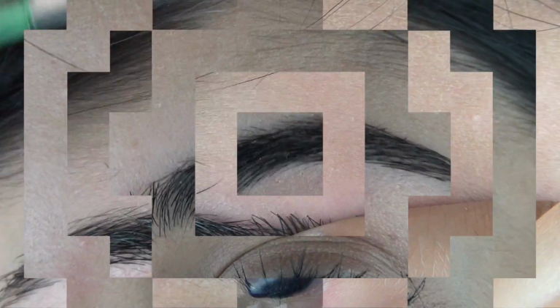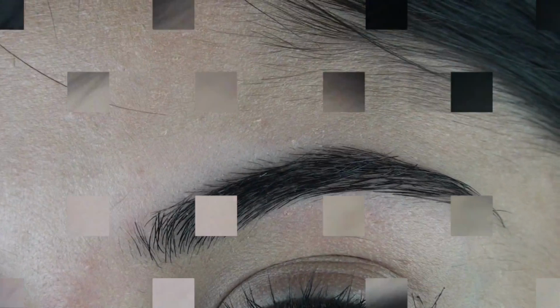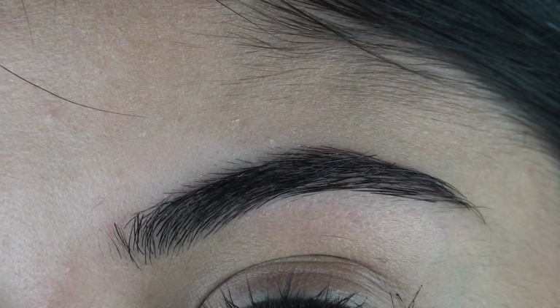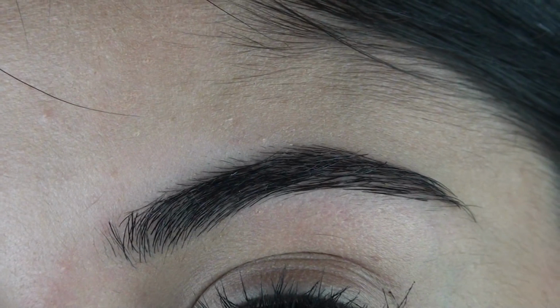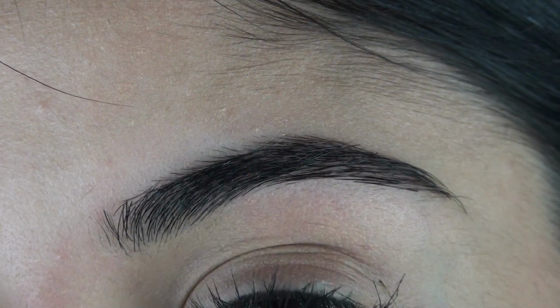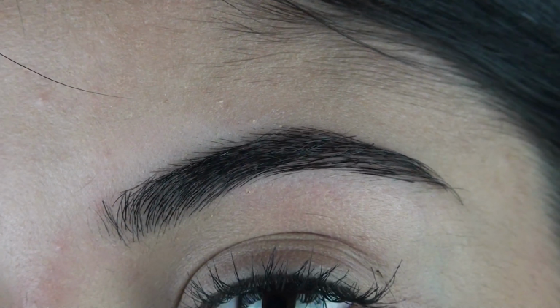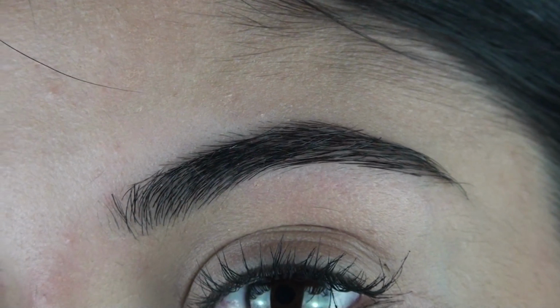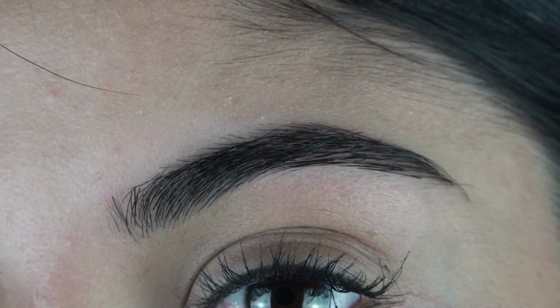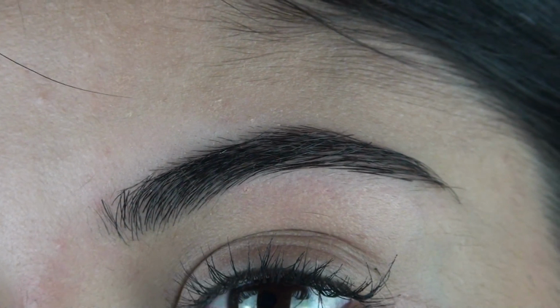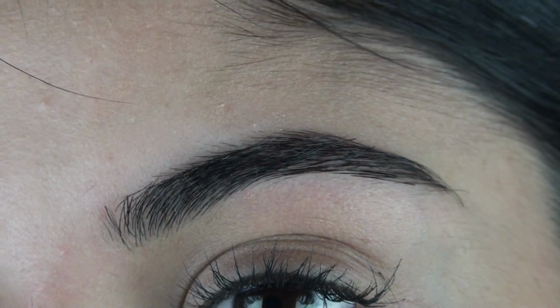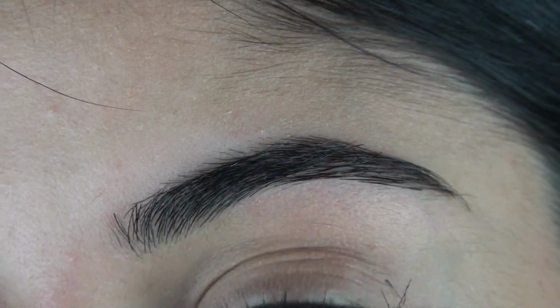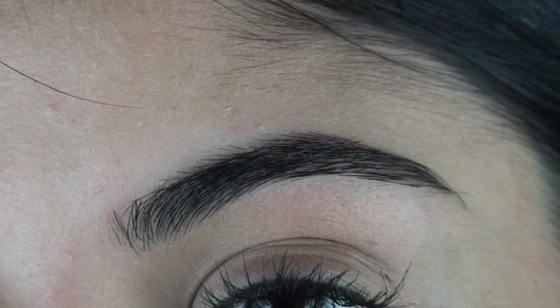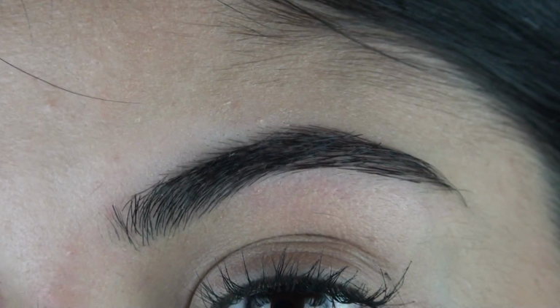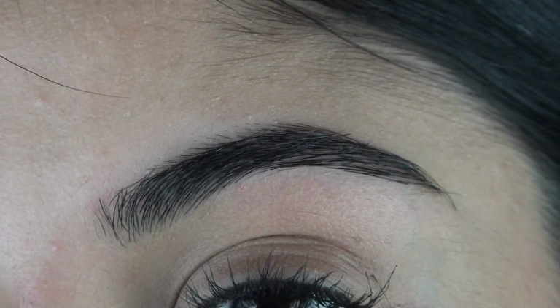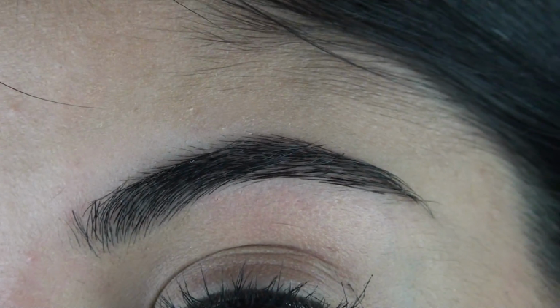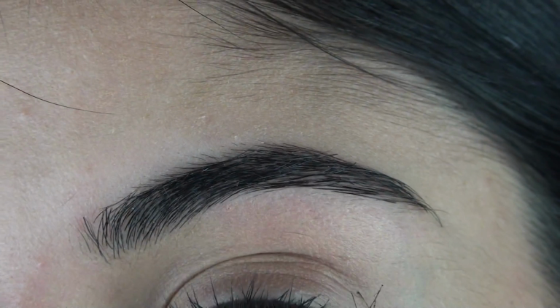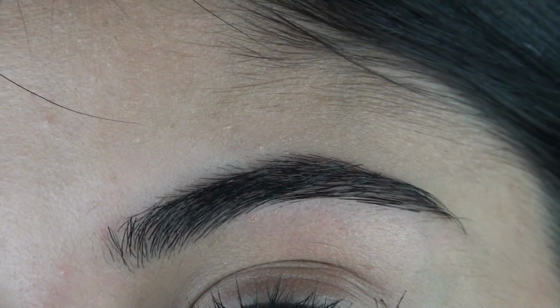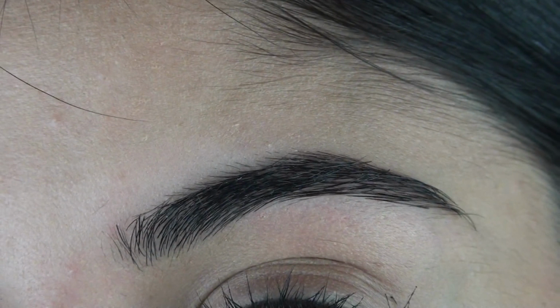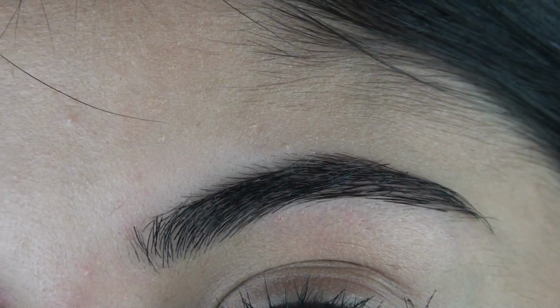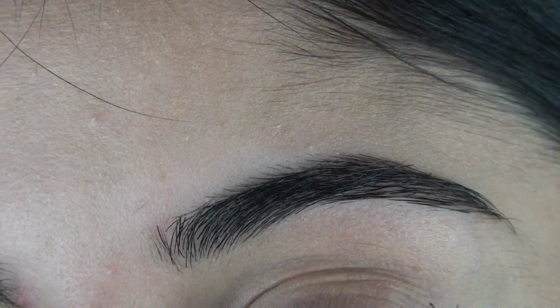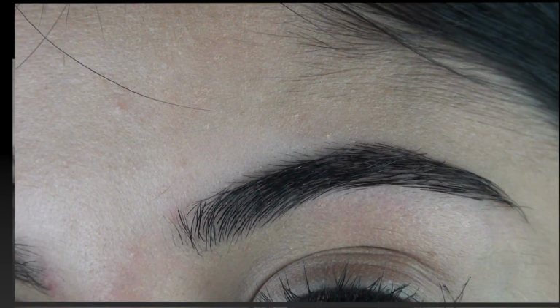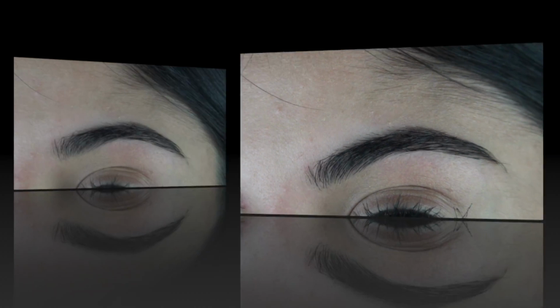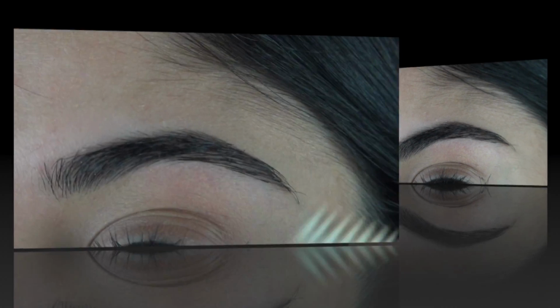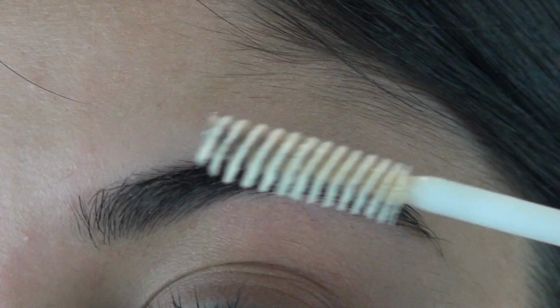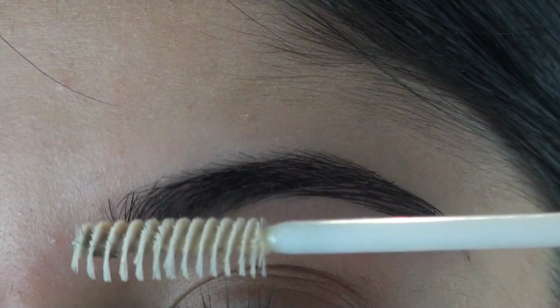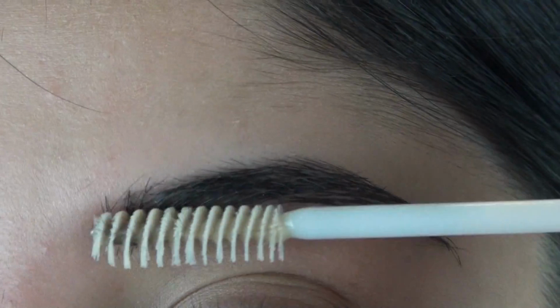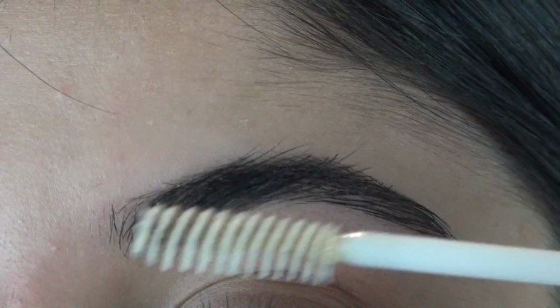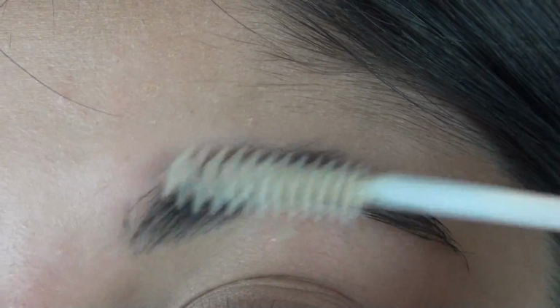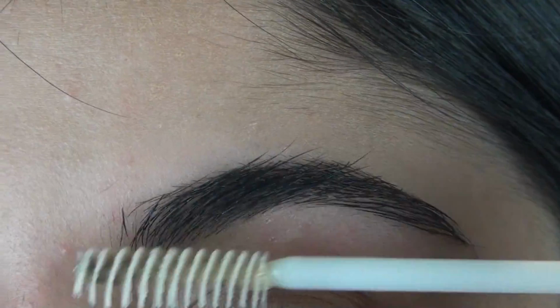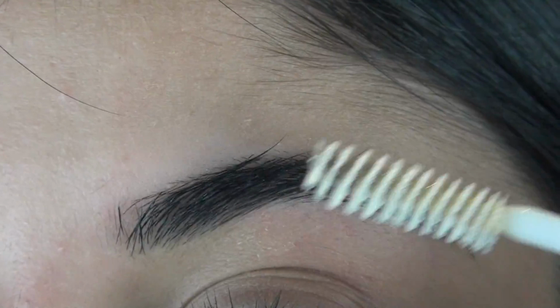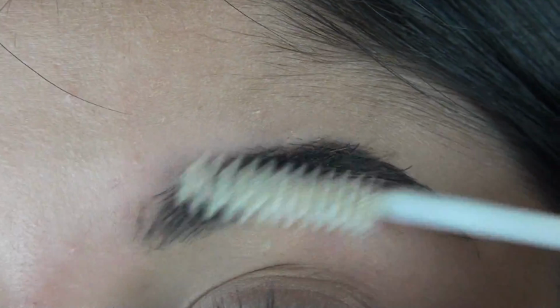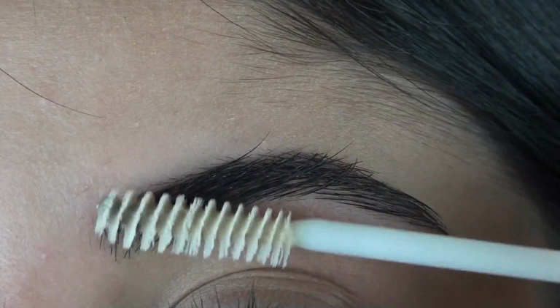Then what I like to do is take a little bit of clear gel mascara just to keep my eyebrows in place. I'm just using 17 clear mascara.